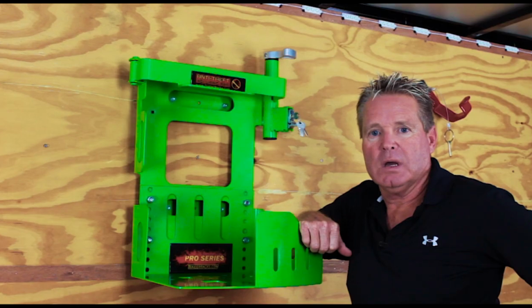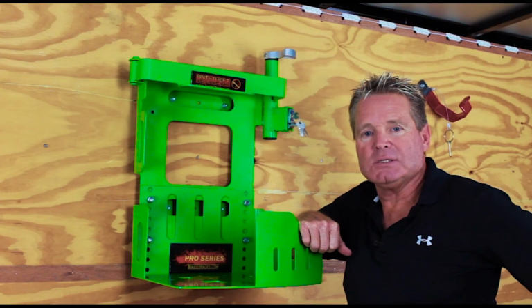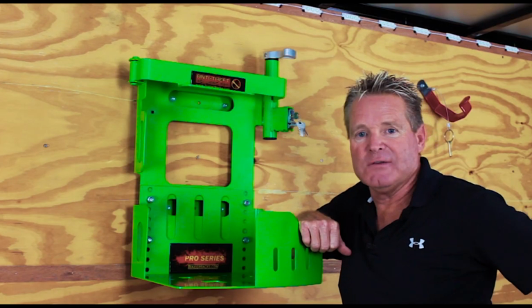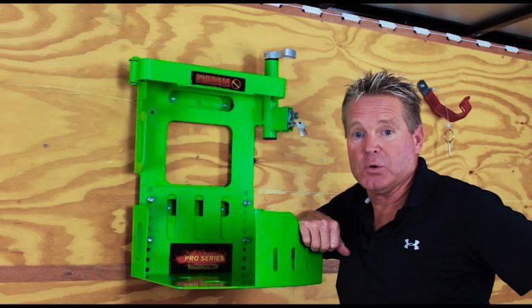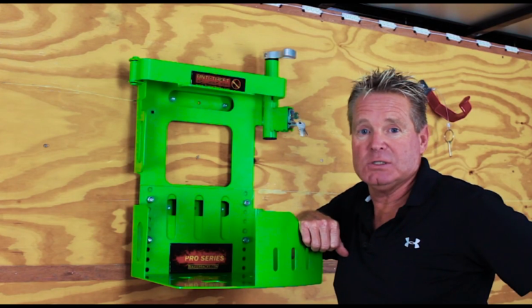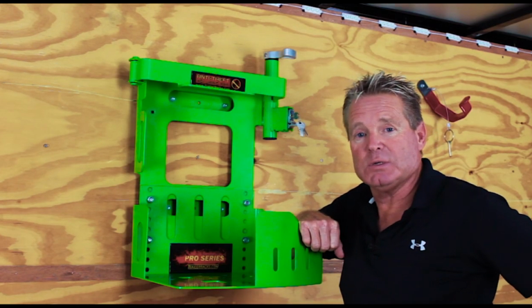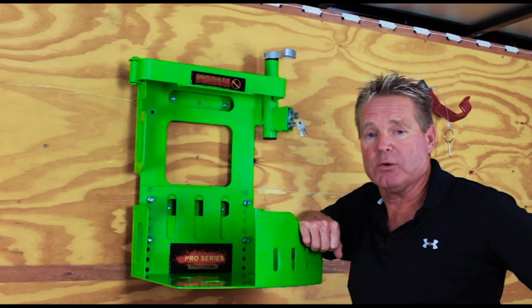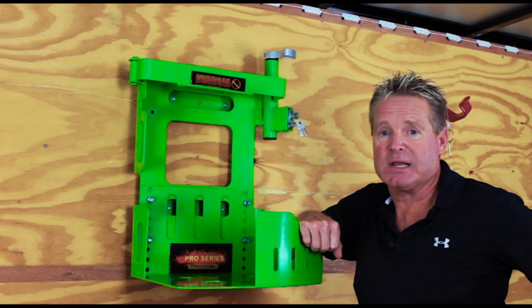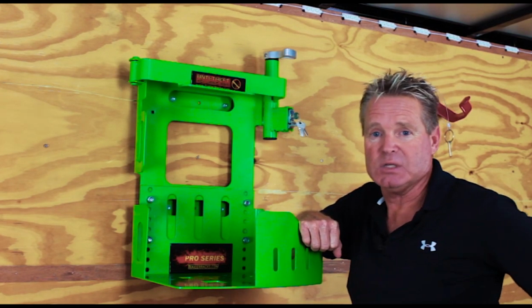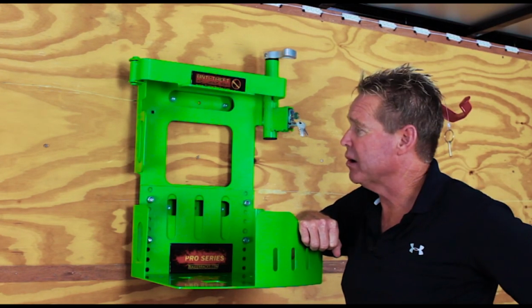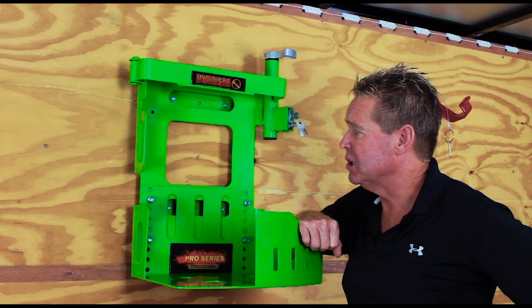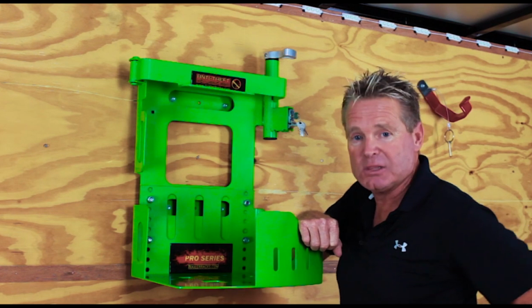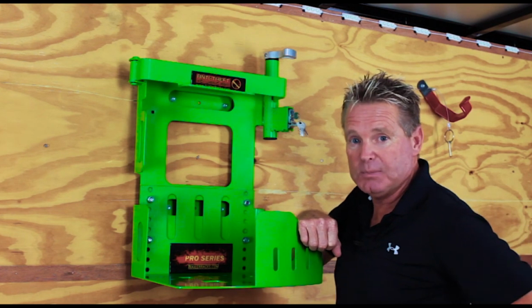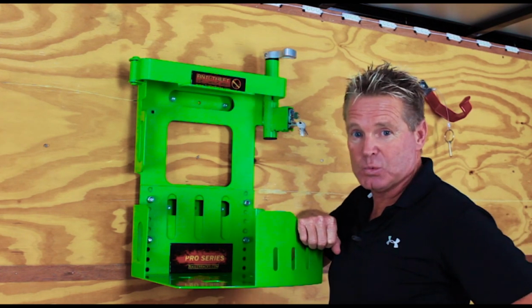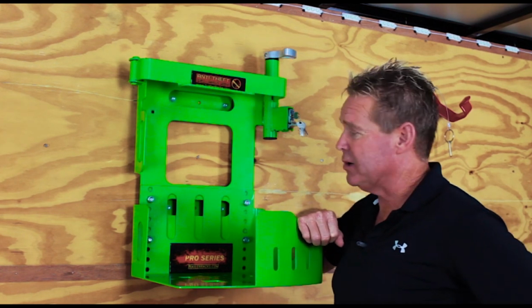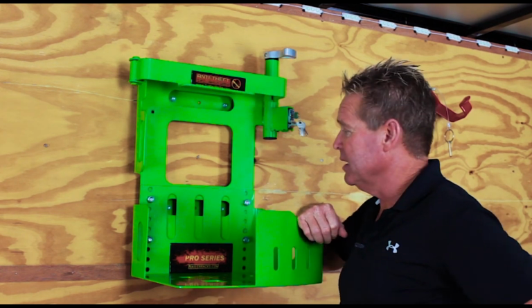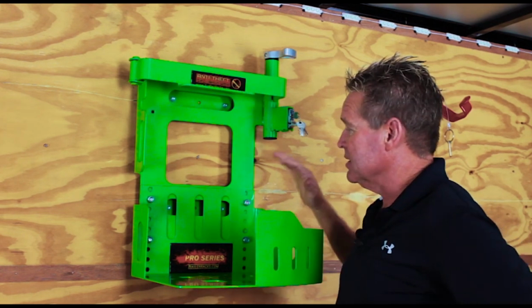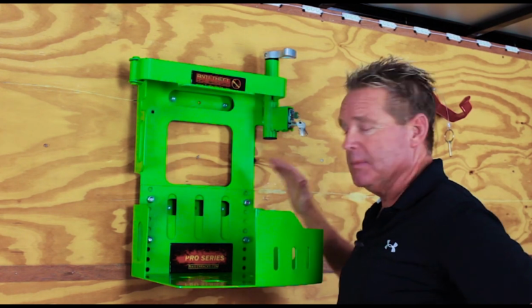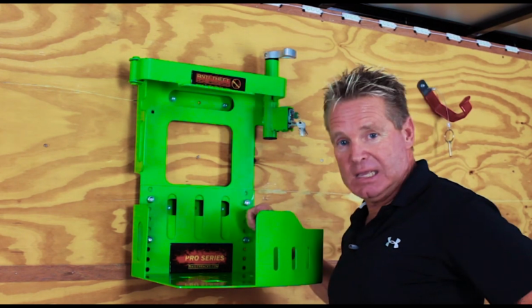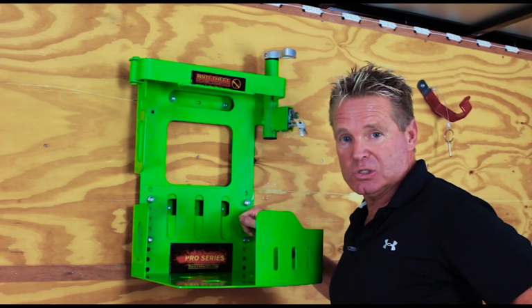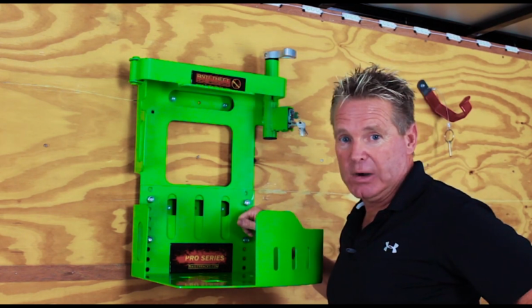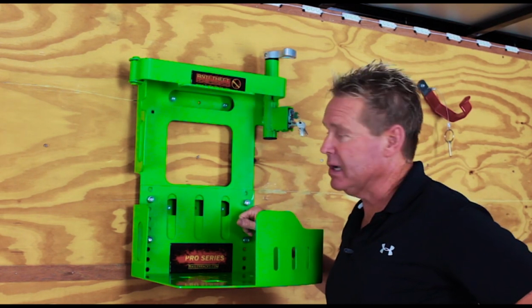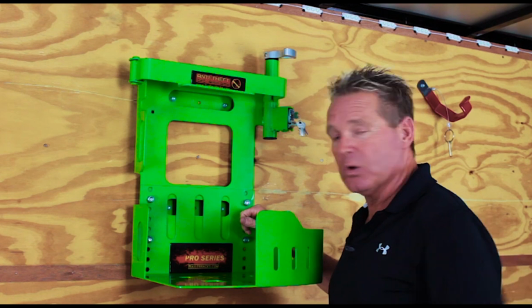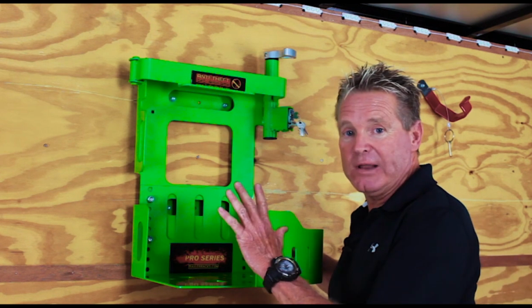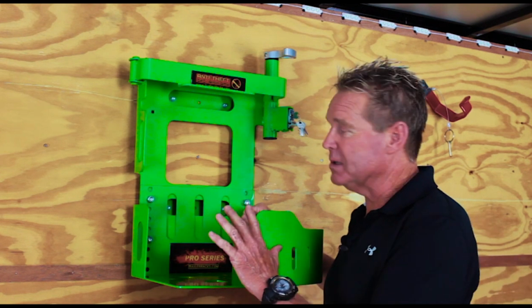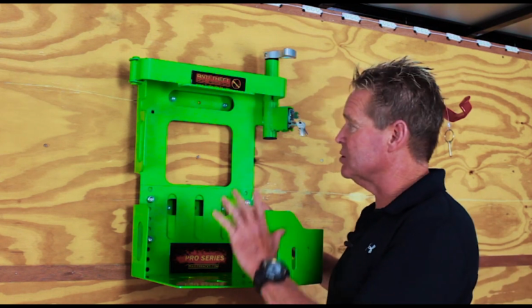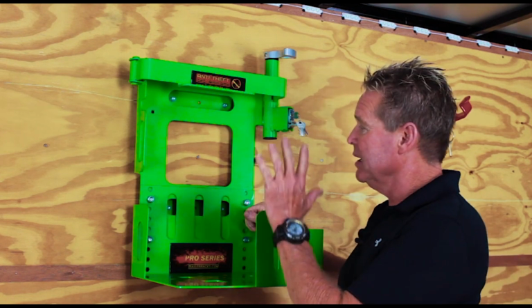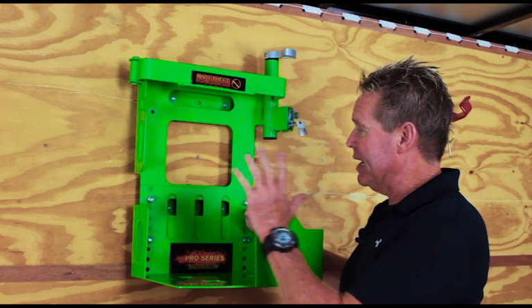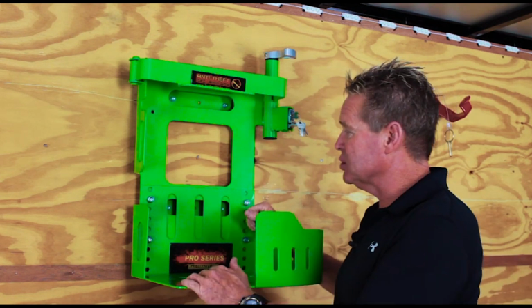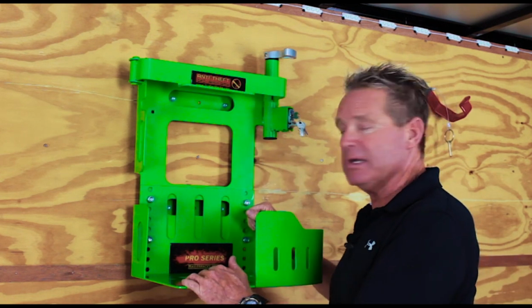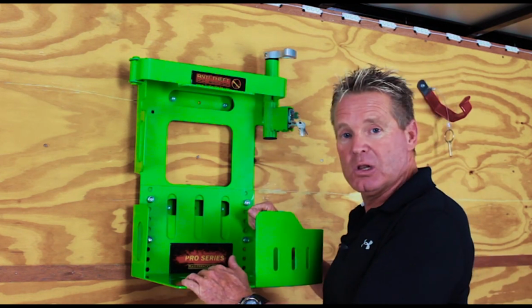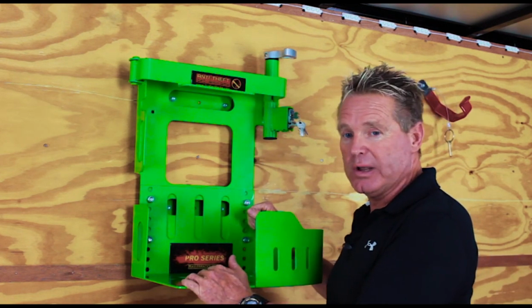Hi guys, it's Dan from Green Touch Industries, TrailerX.com. Today we're going to be looking at the new BPS100. This is going to be an enclosed trailer application that works great for open trailers, but today we're going to show it to you in an enclosed trailer.